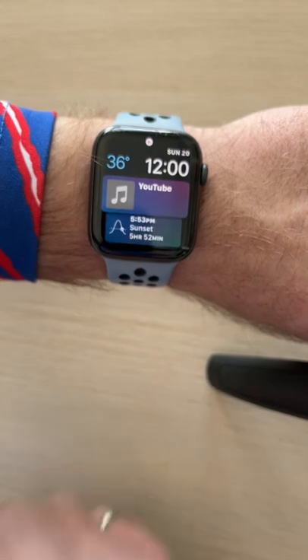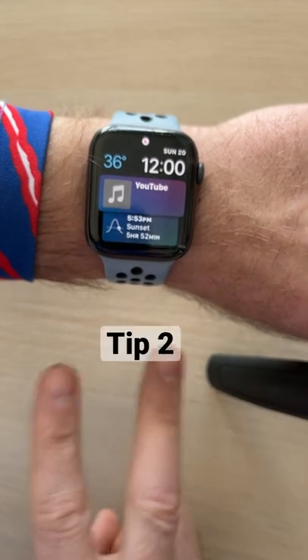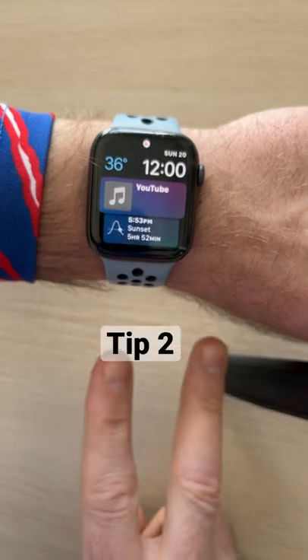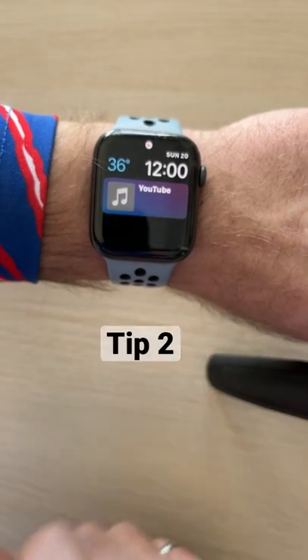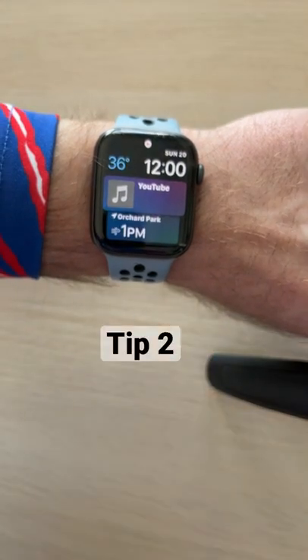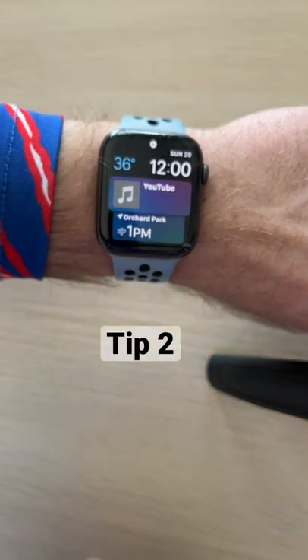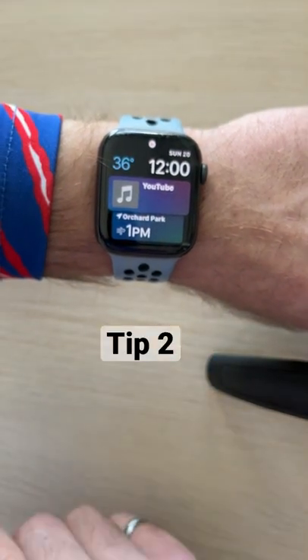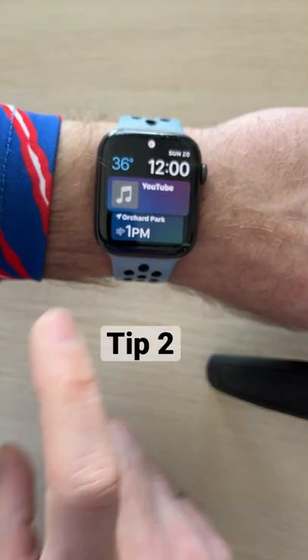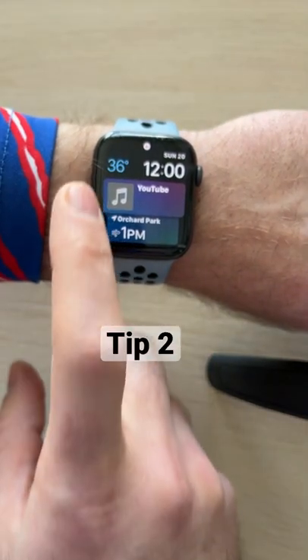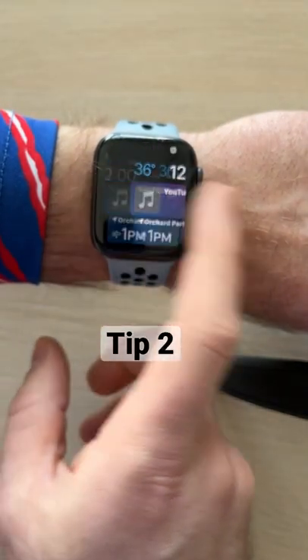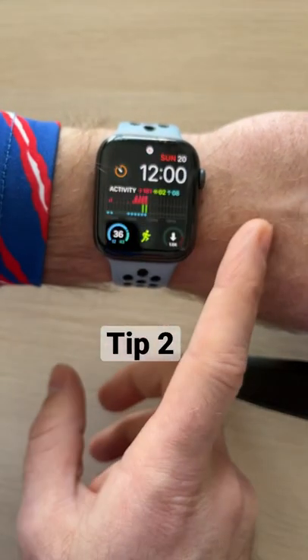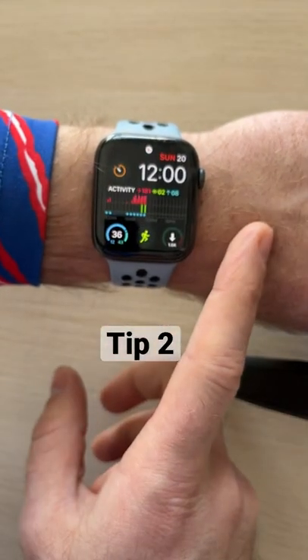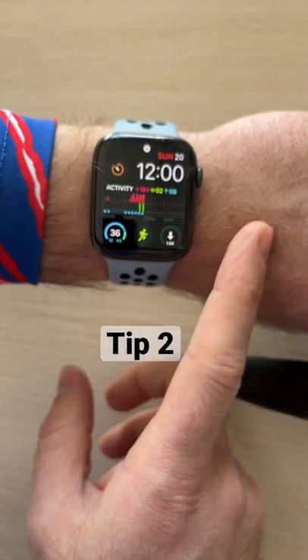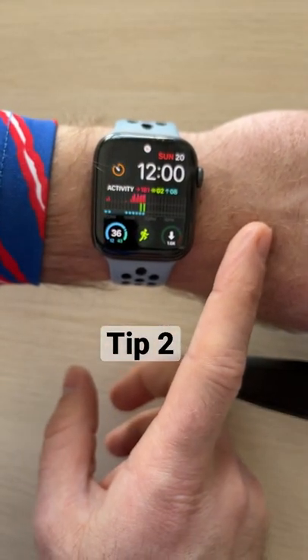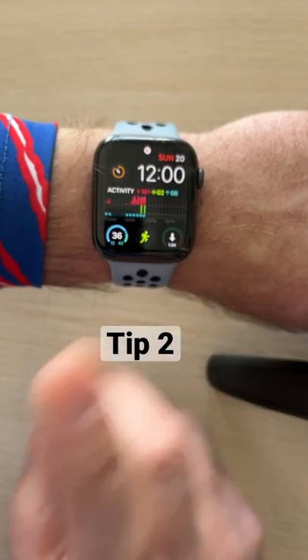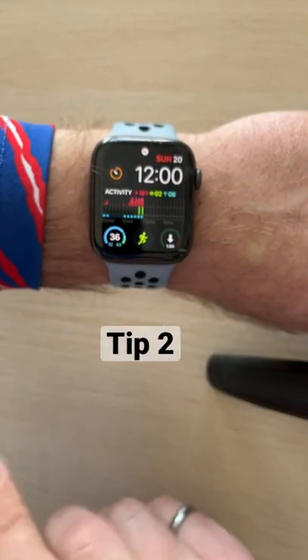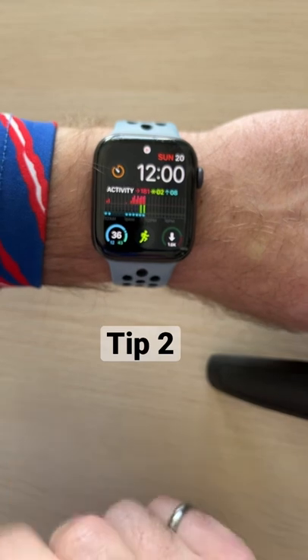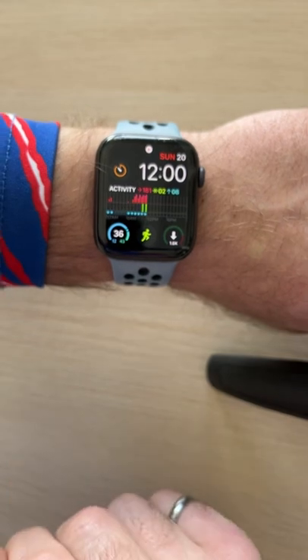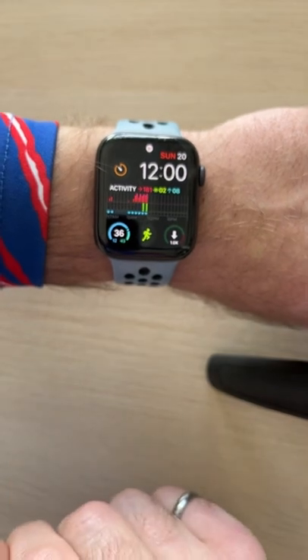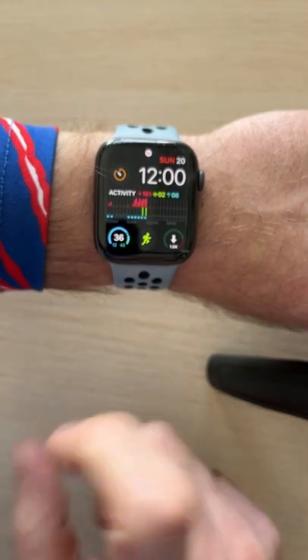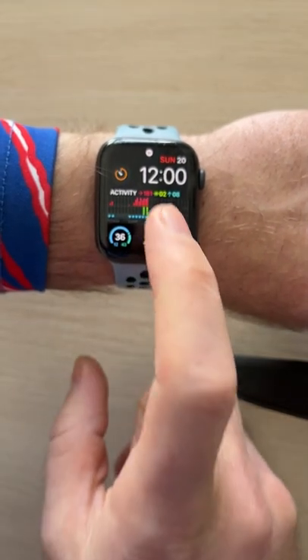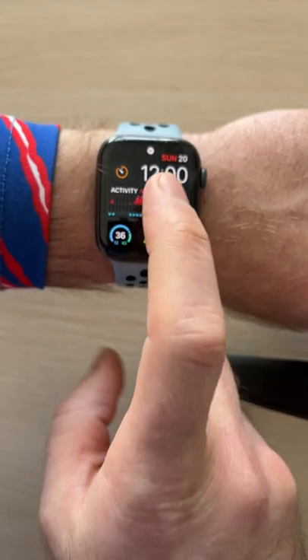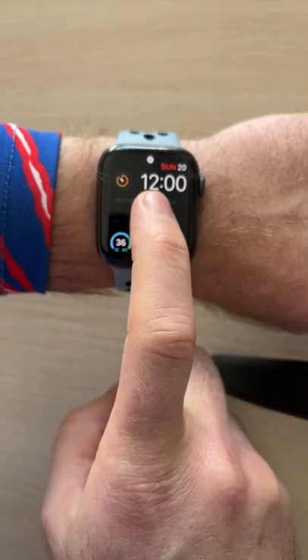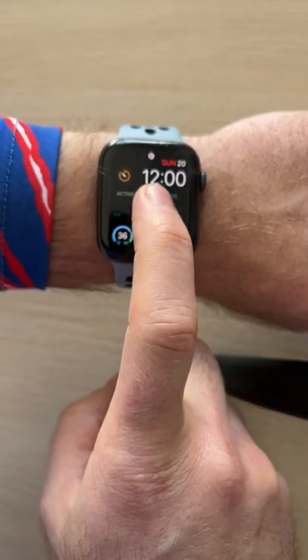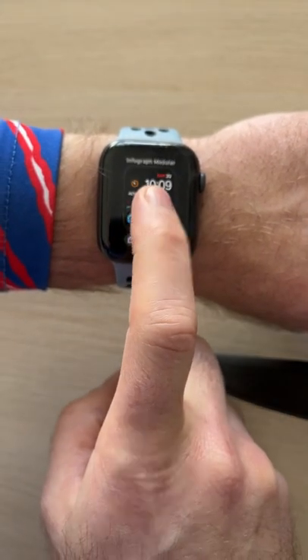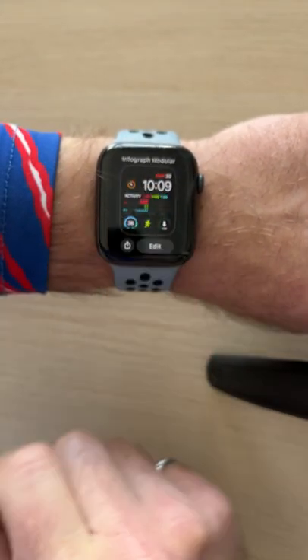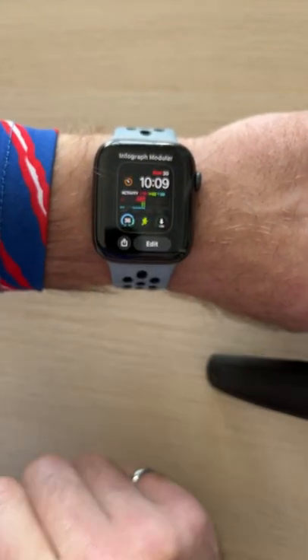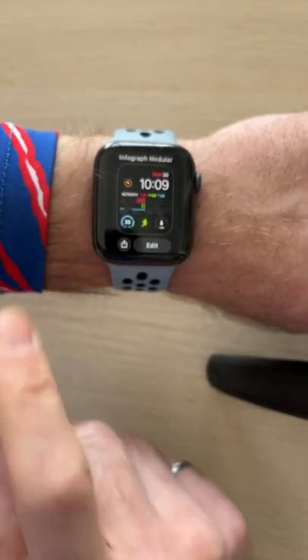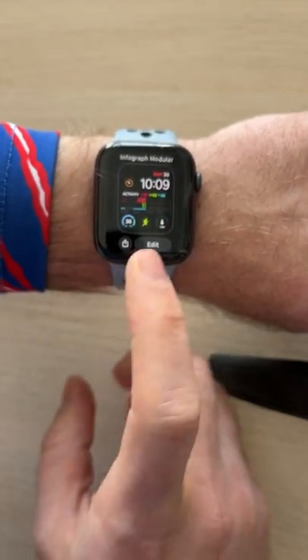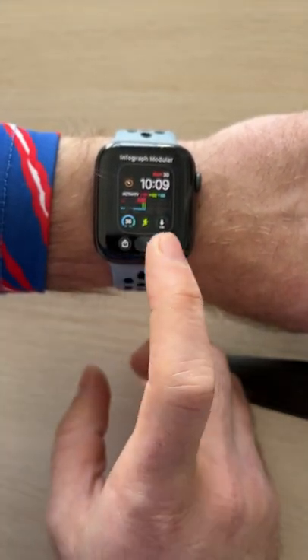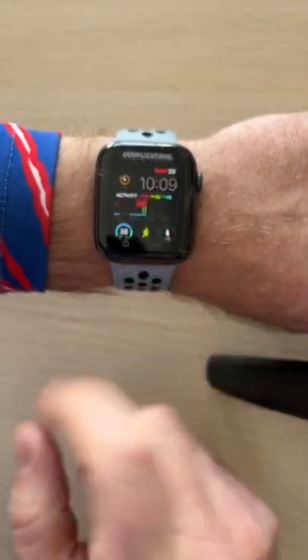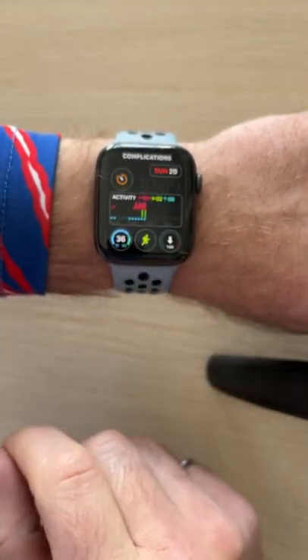Tip number two: how to edit any watch face right from the Apple Watch. Simply choose your watch face, then tap and hold. From here, press edit.